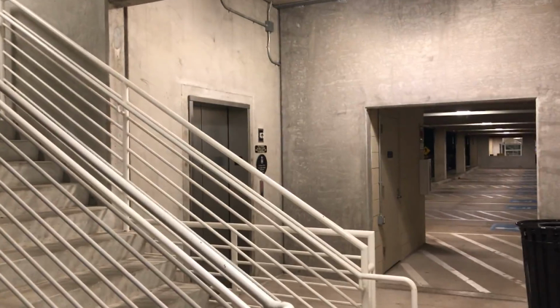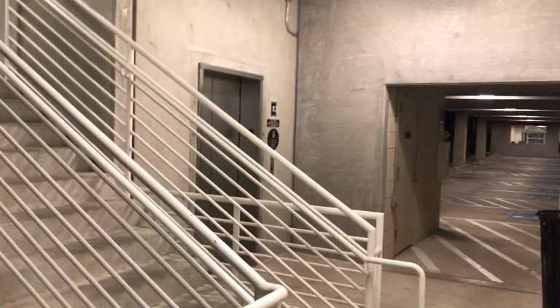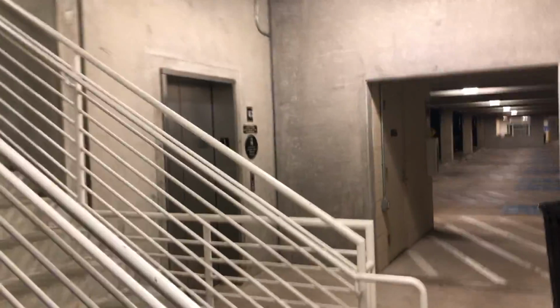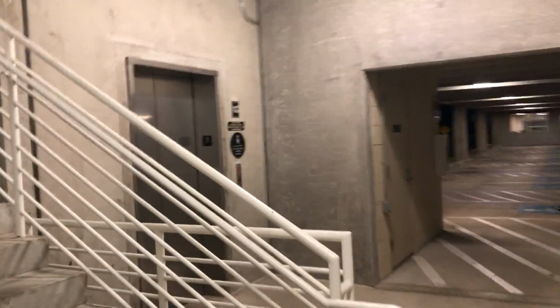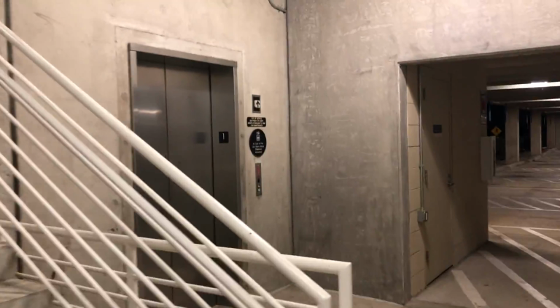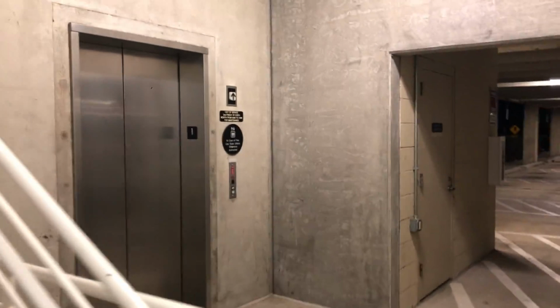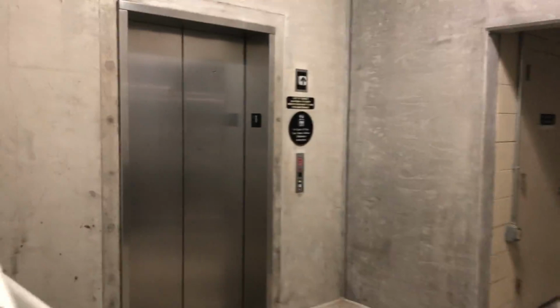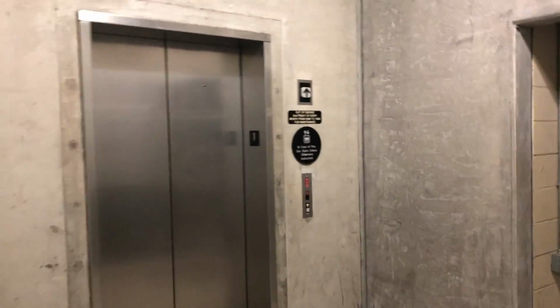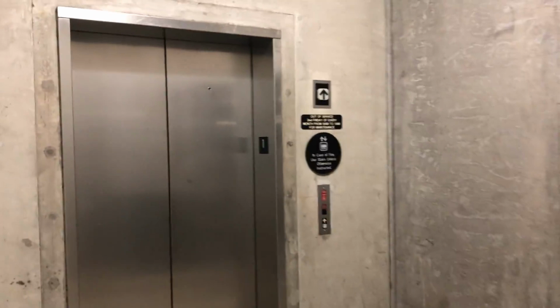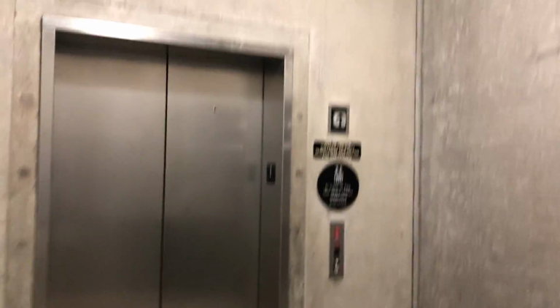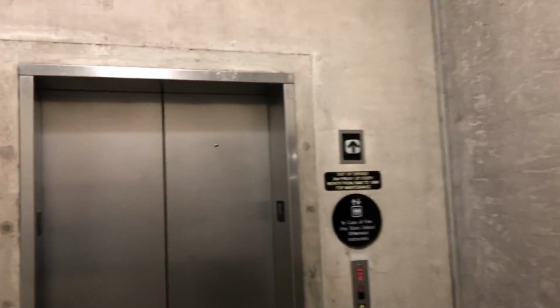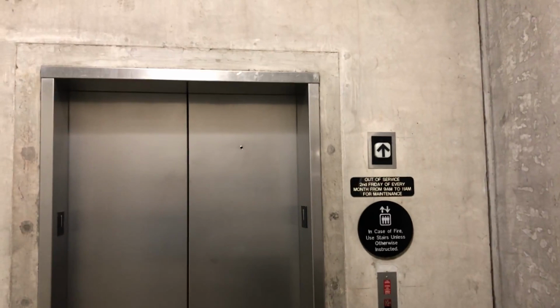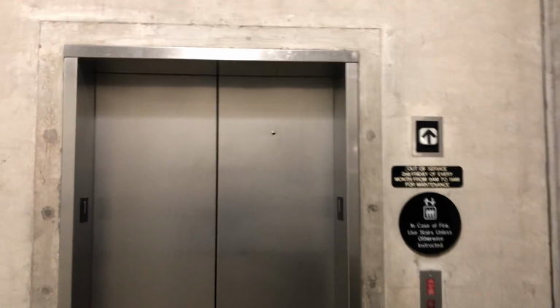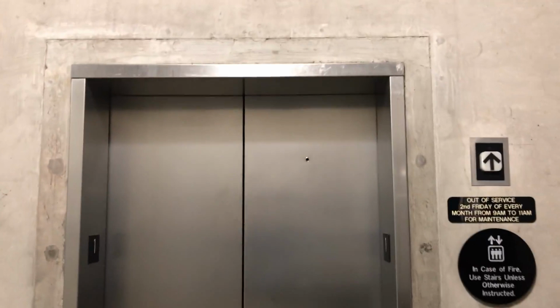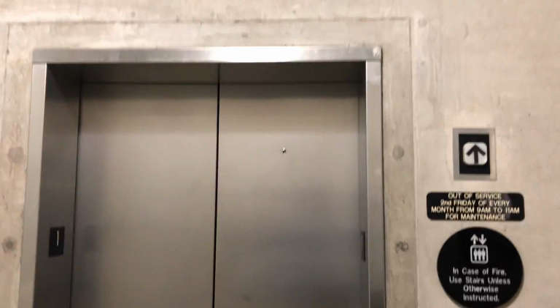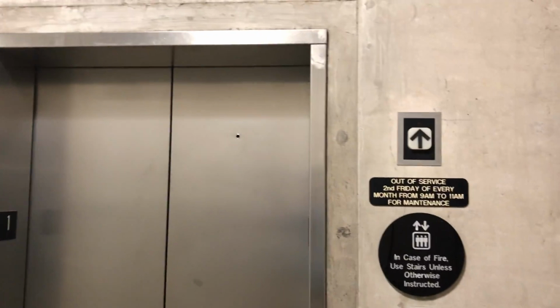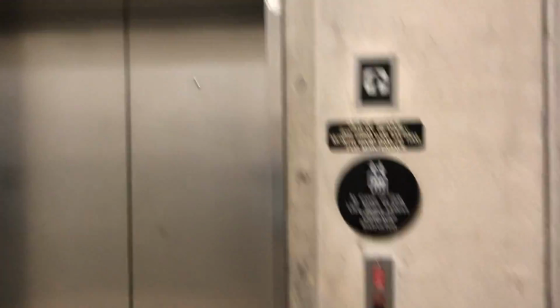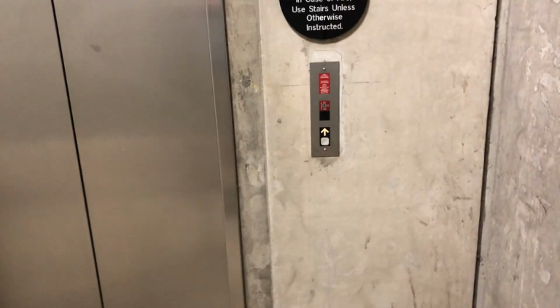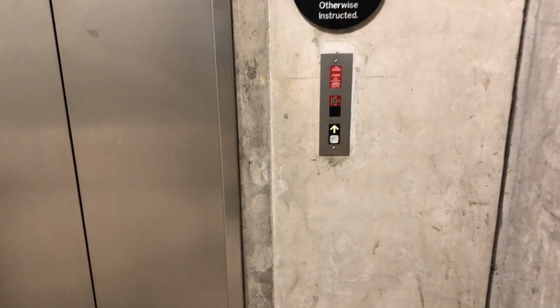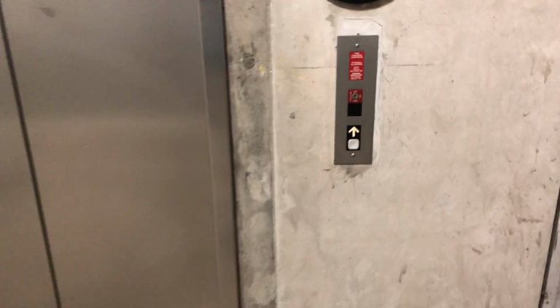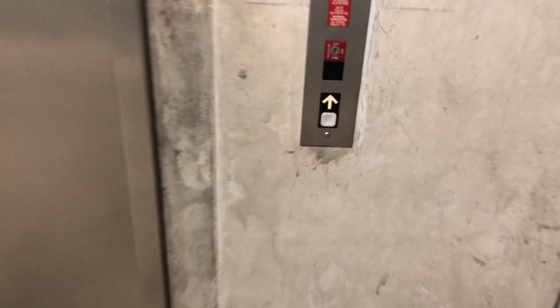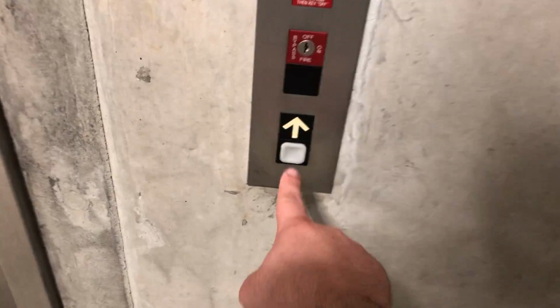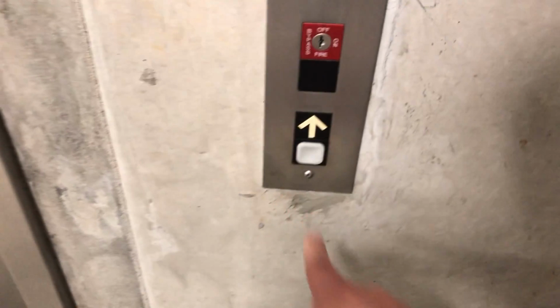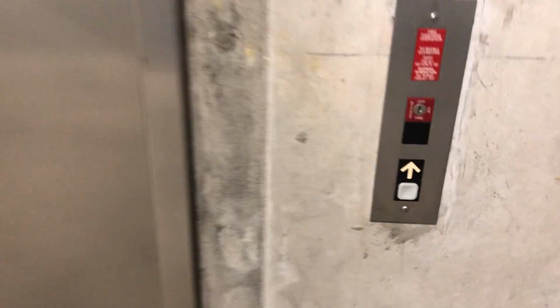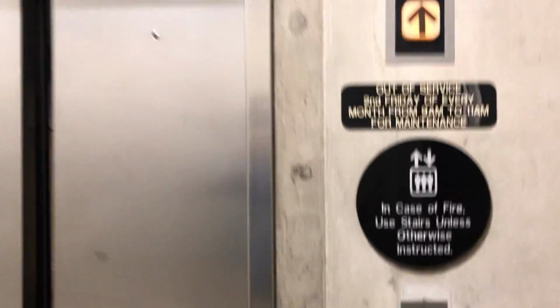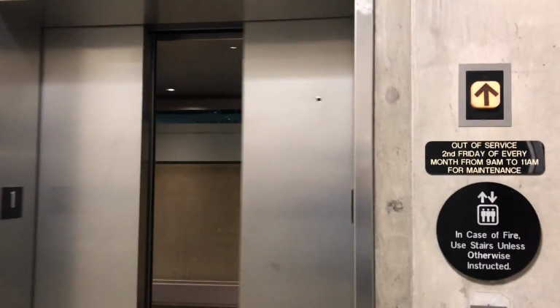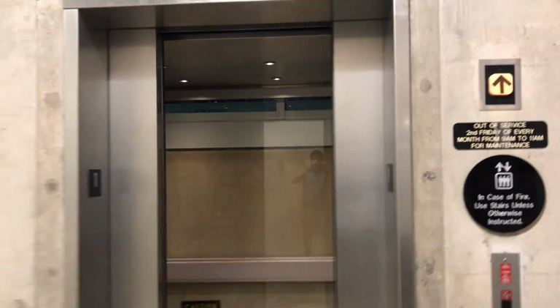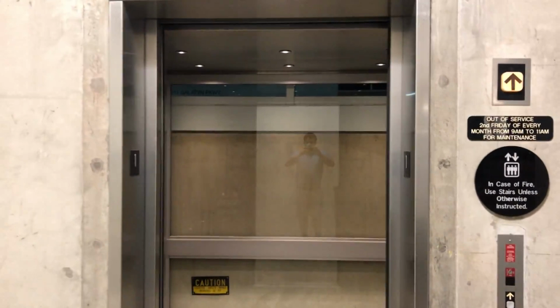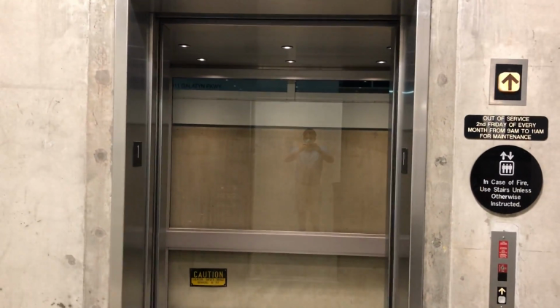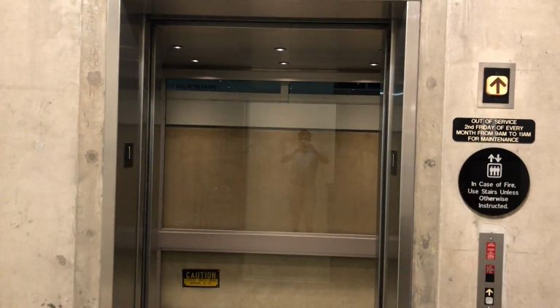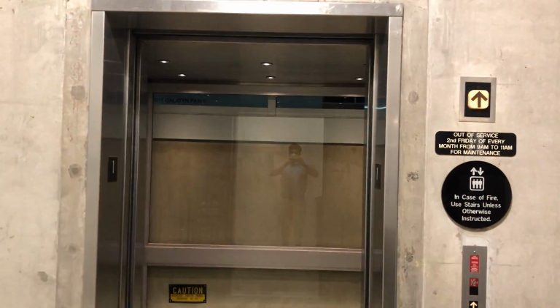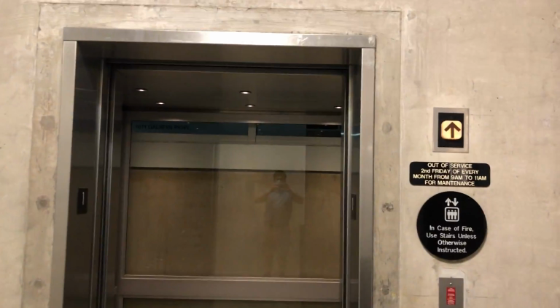This is the elevator at the Gallatin Commons parking garage, Plano, Texas. And guess what kind it is? That's right, it's a Dover.